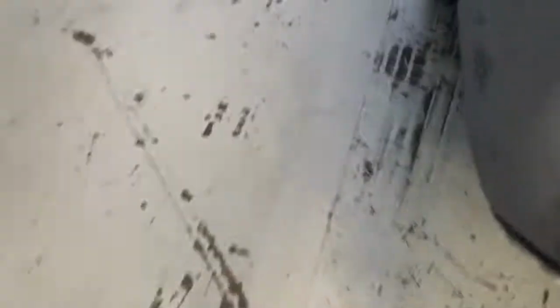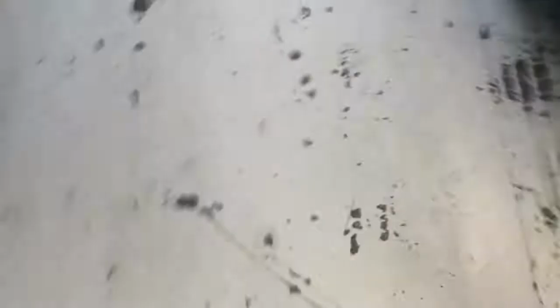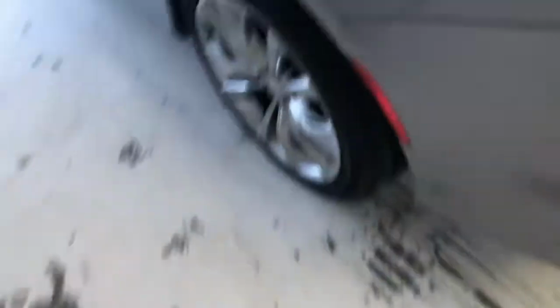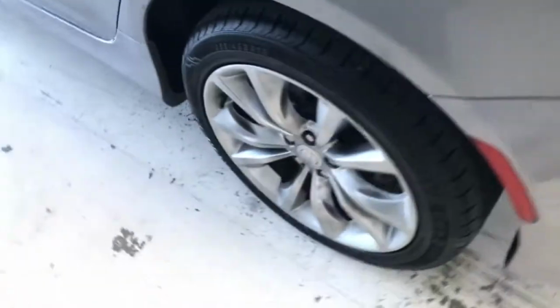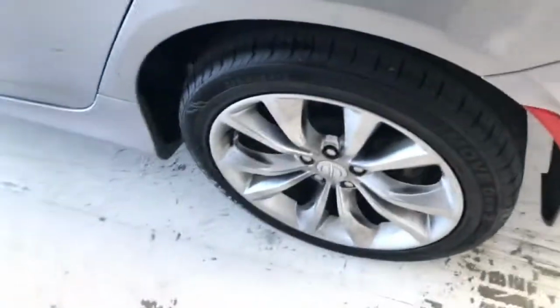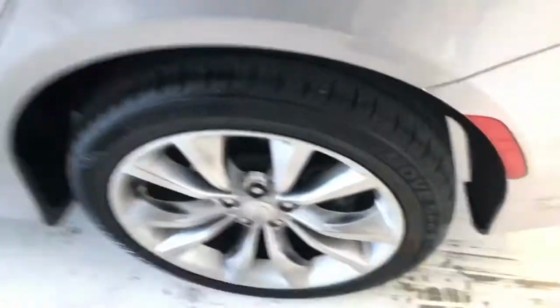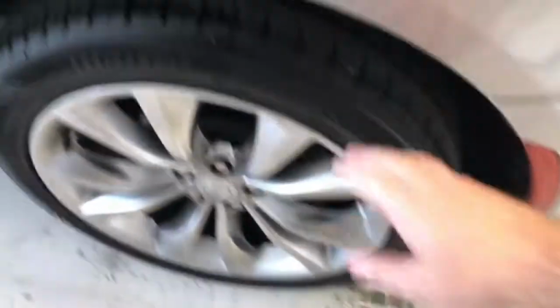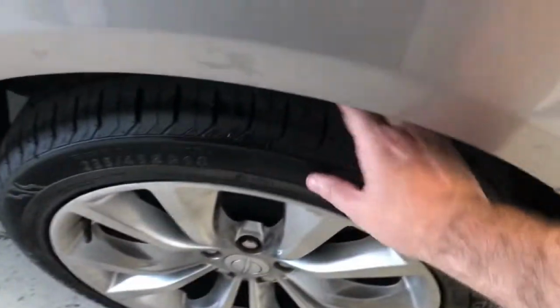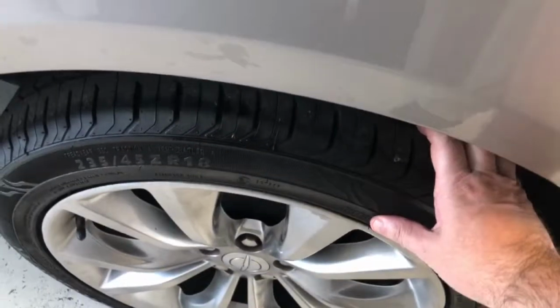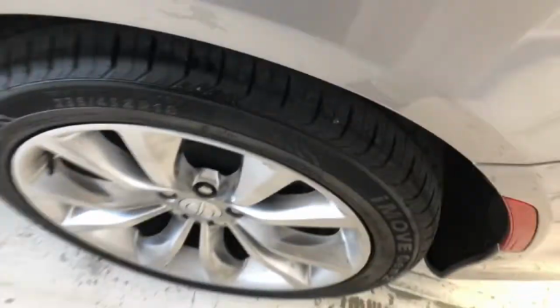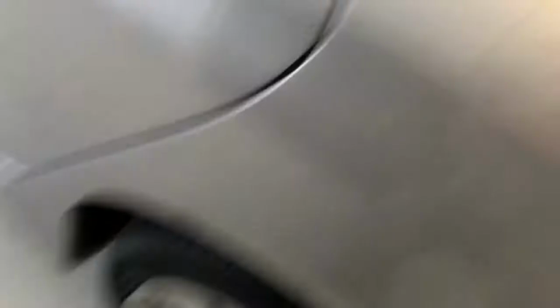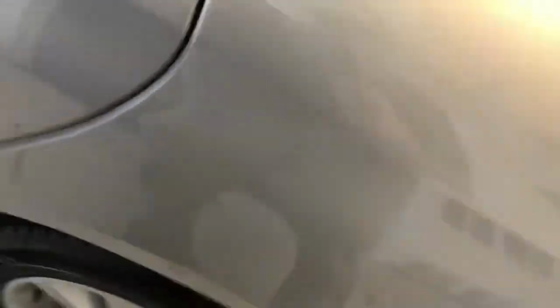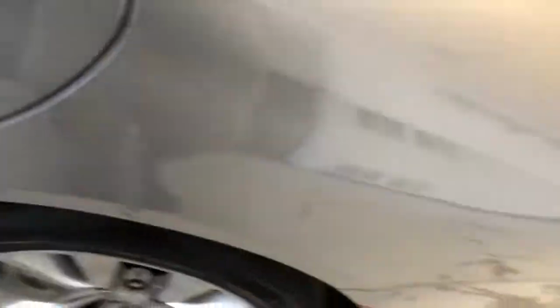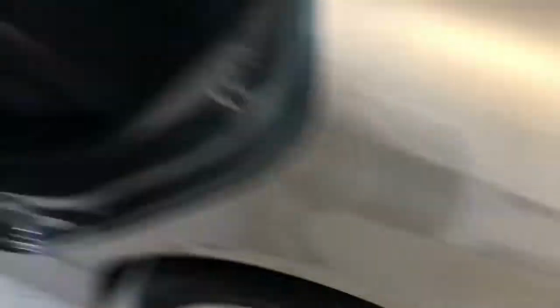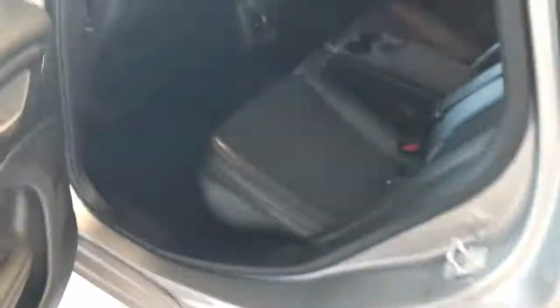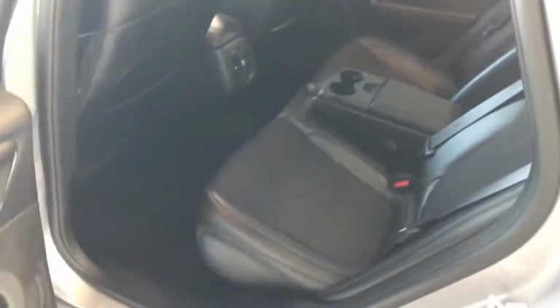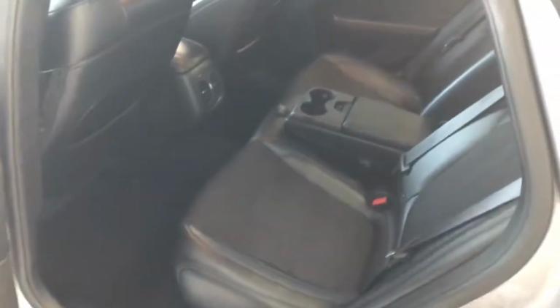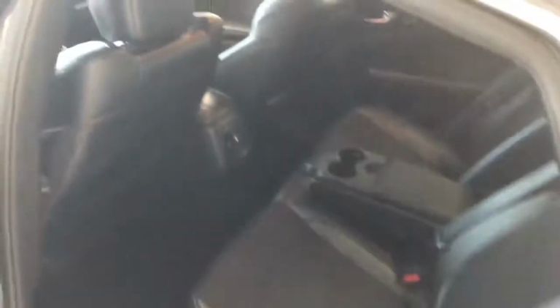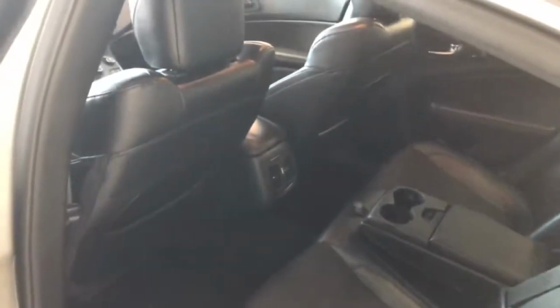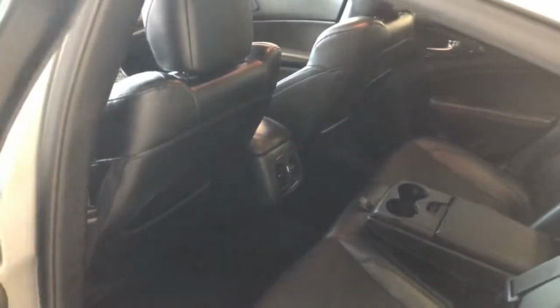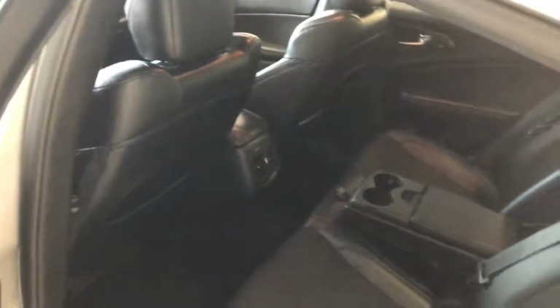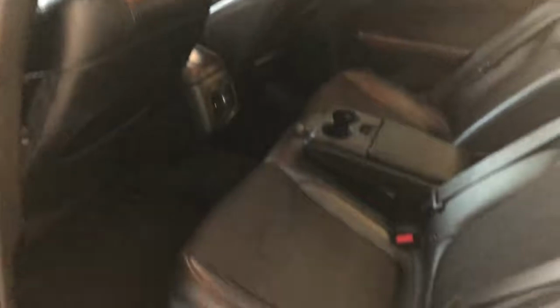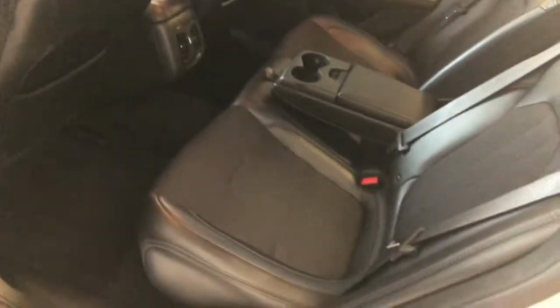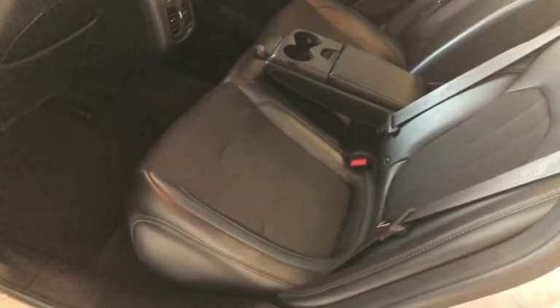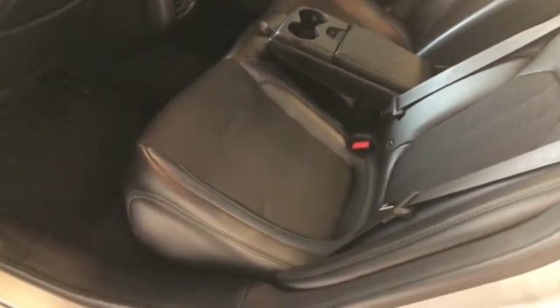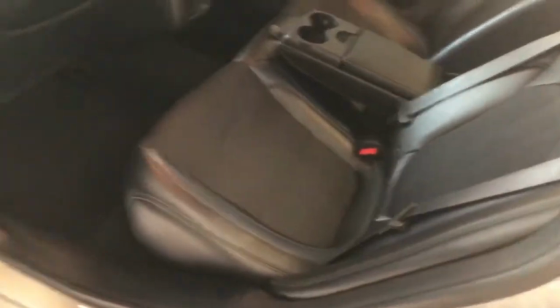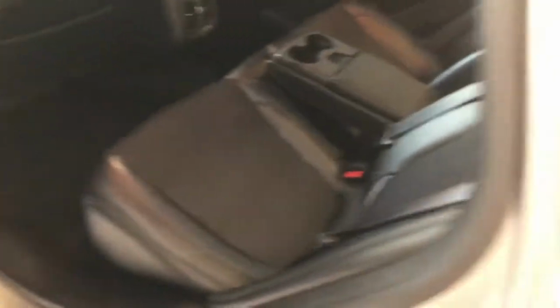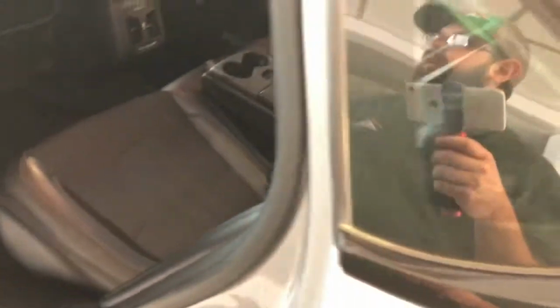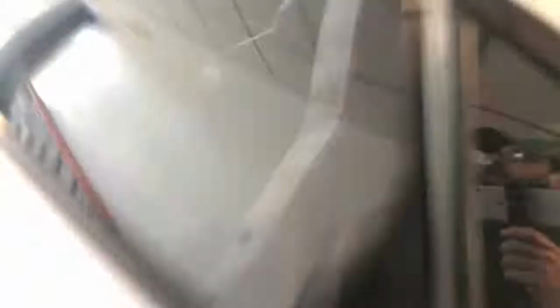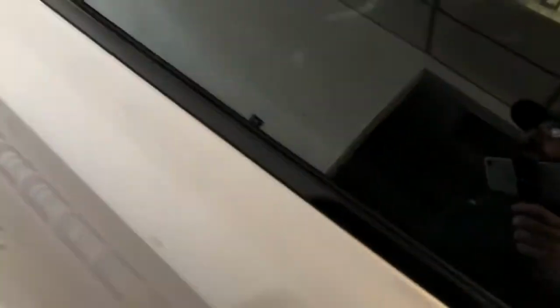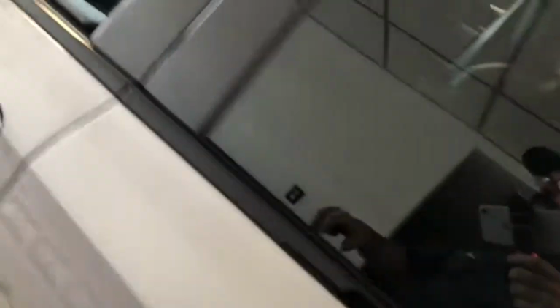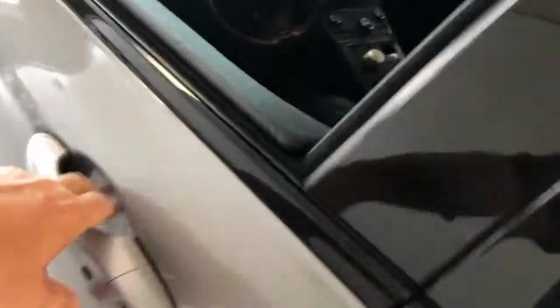Continuing around to the driver's side — just showing you the matching wheel and tire, same depth as the rest. We'll give you a shot of the interior here from the driver's side. You can see it's very clean — no rips, tears, or stains. The previous owner was a non-smoker, so you don't have to worry about that.